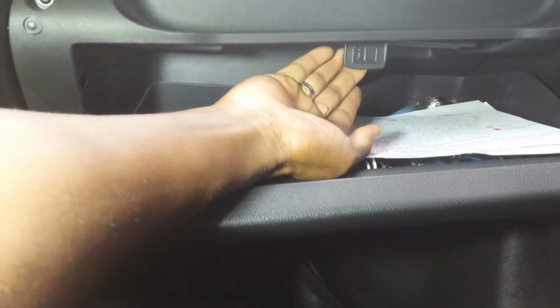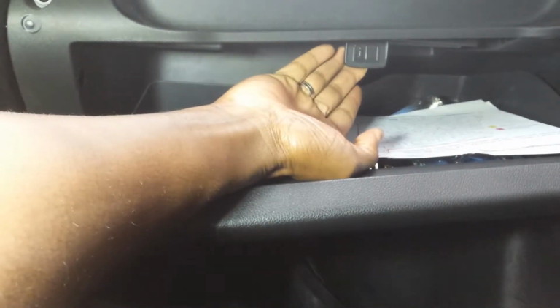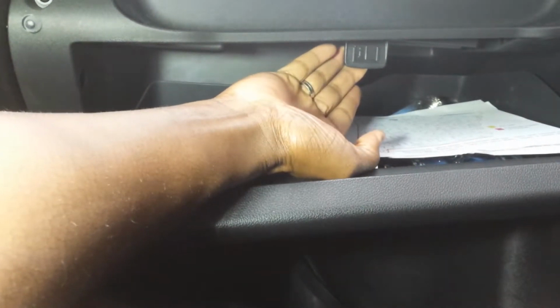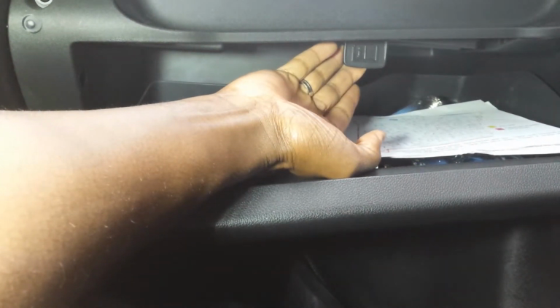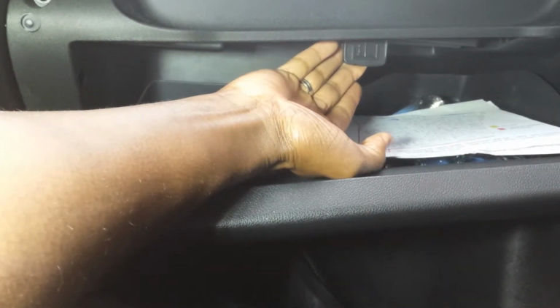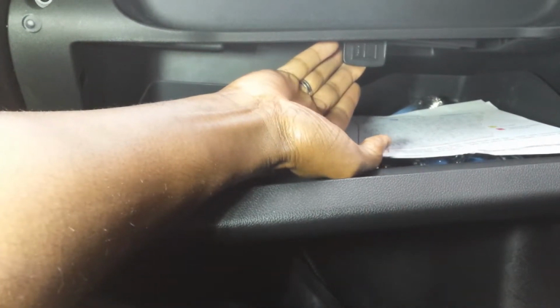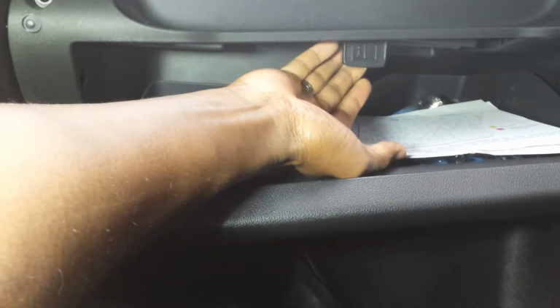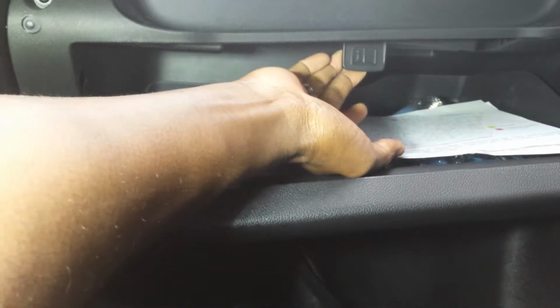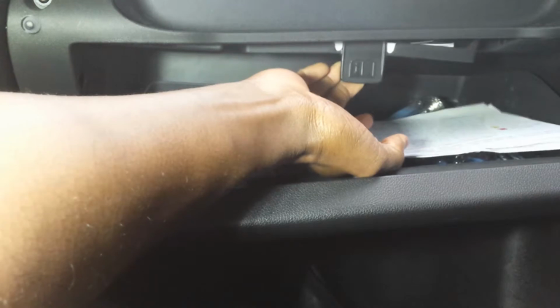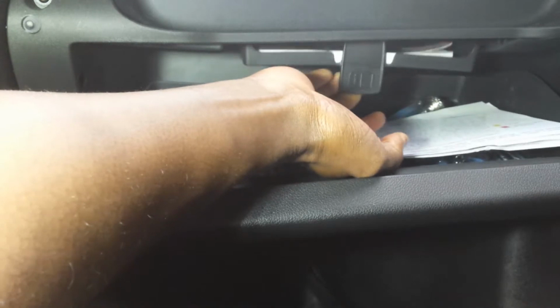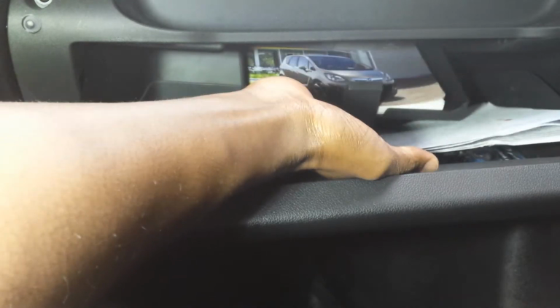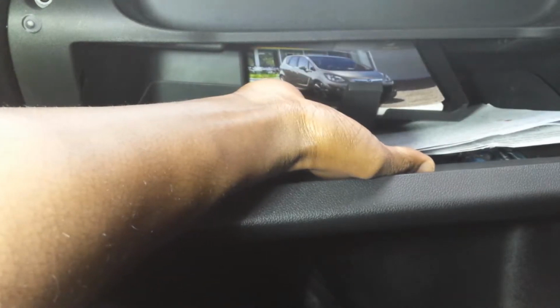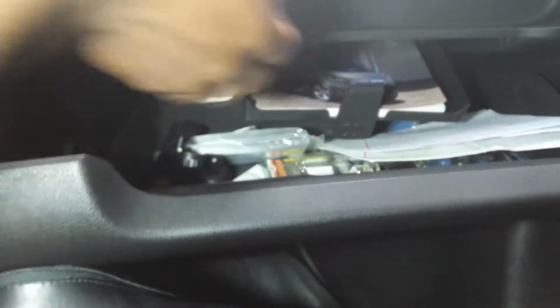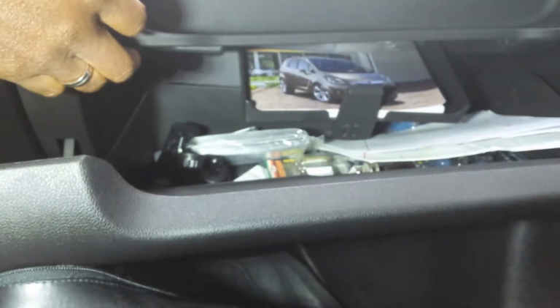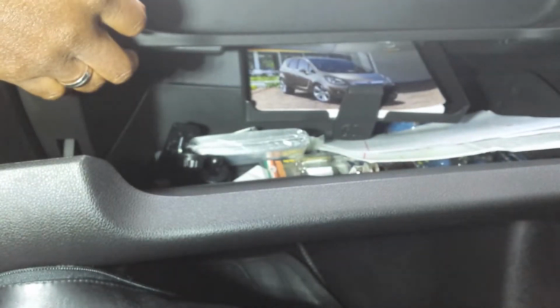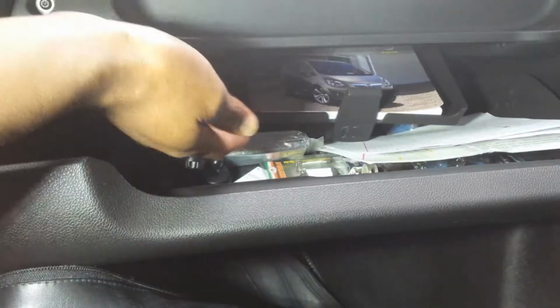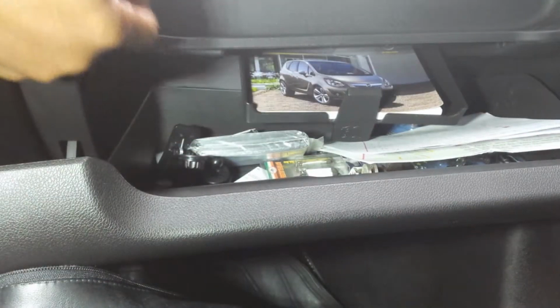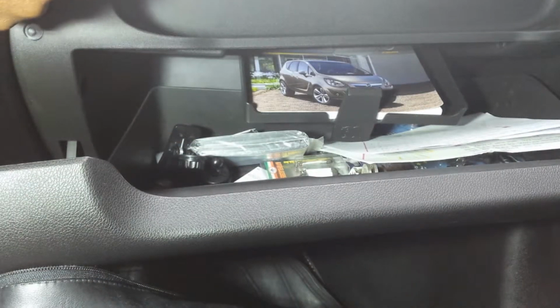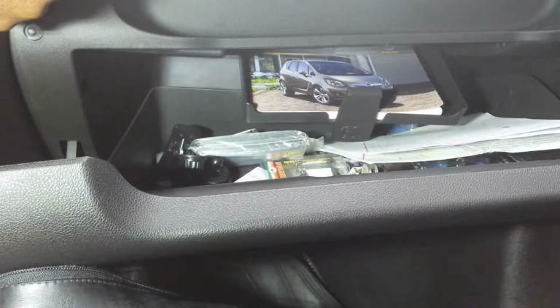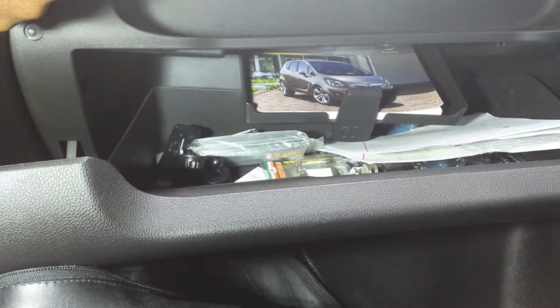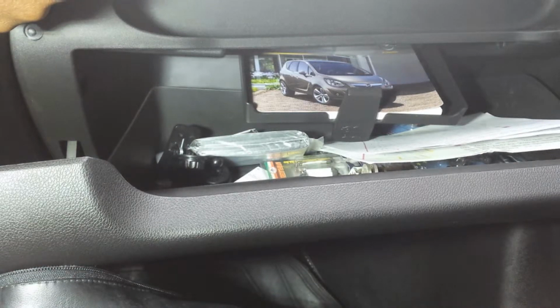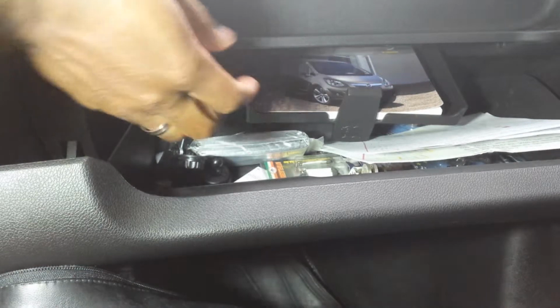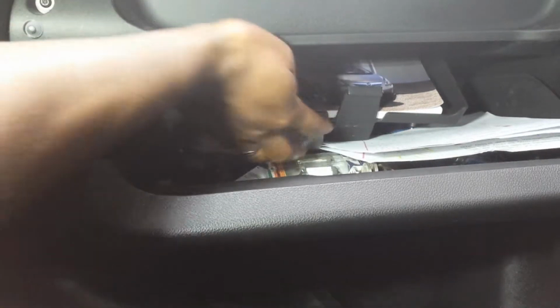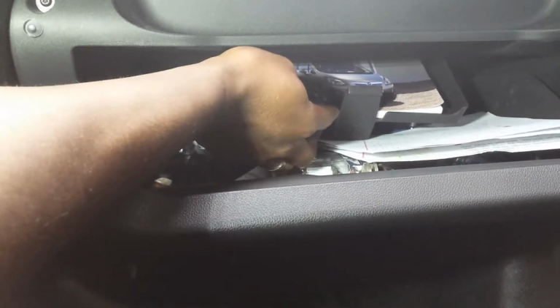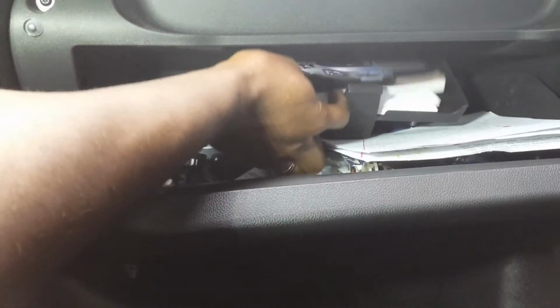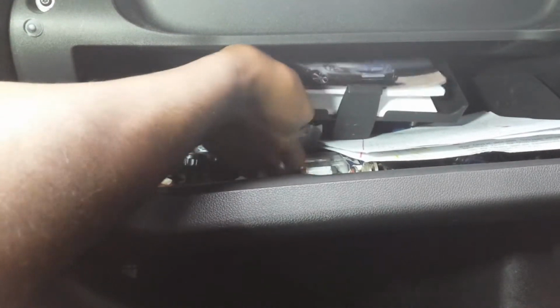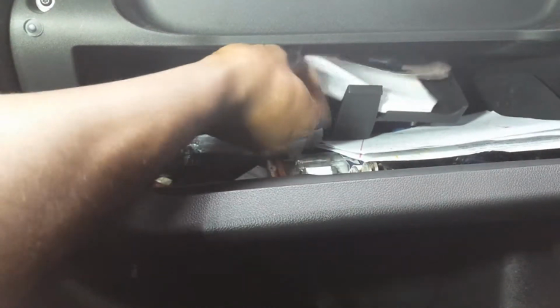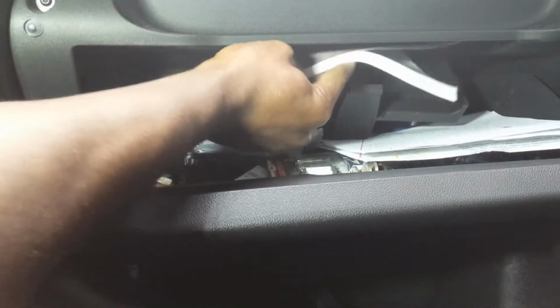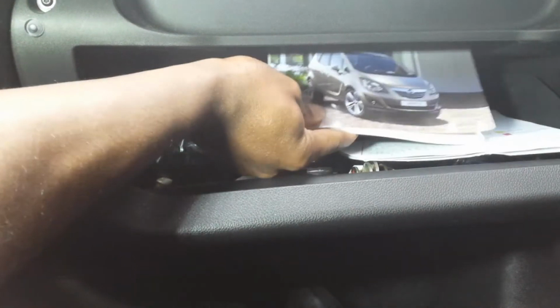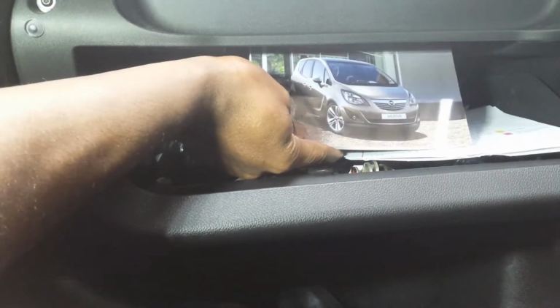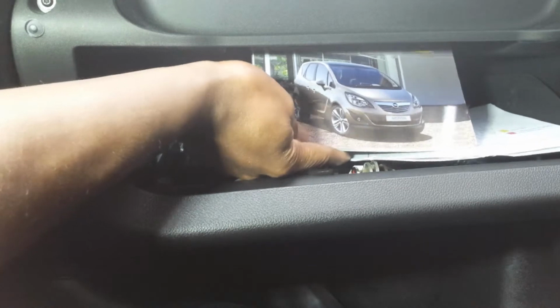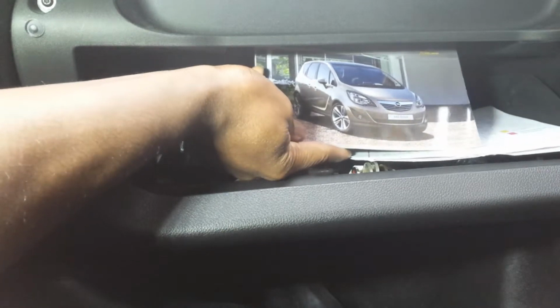What you're going to do is pull forward and then allow this tray to fall down. And this is the secret location of your car's manual. So you can simply pull it out and consult it.